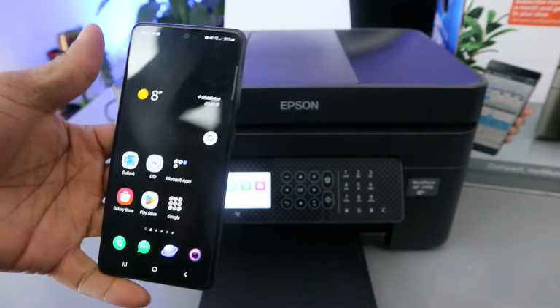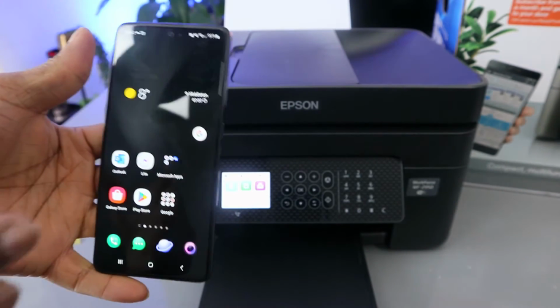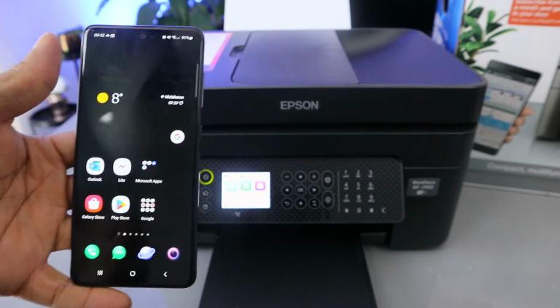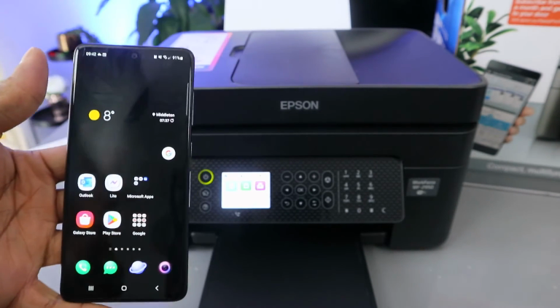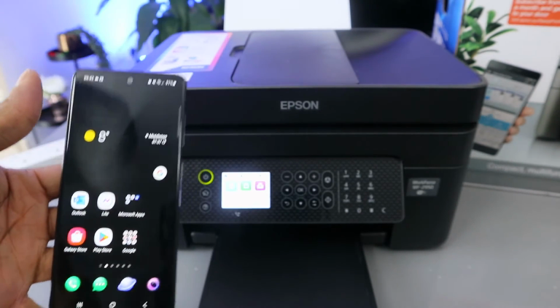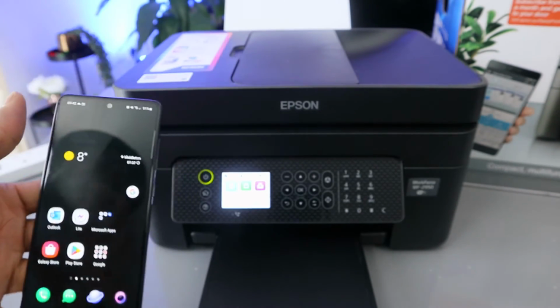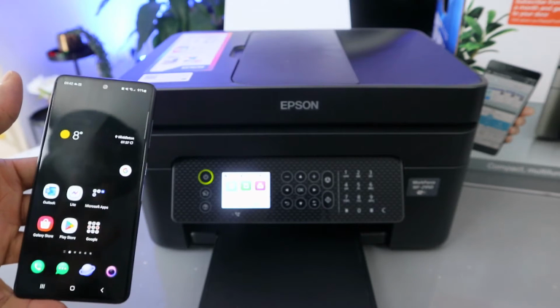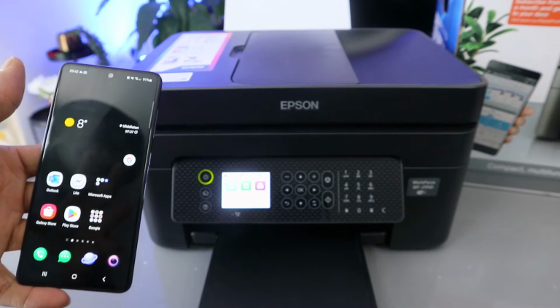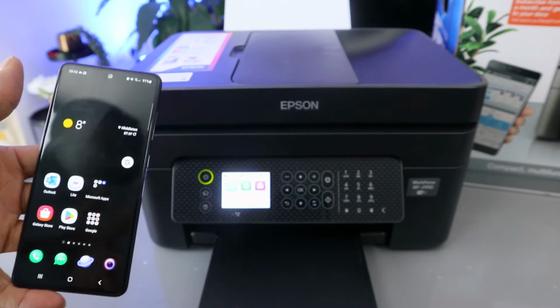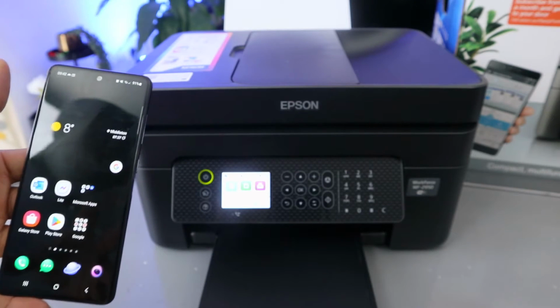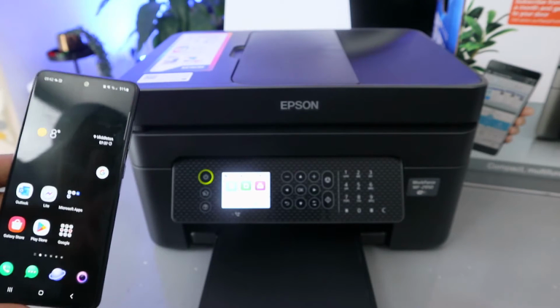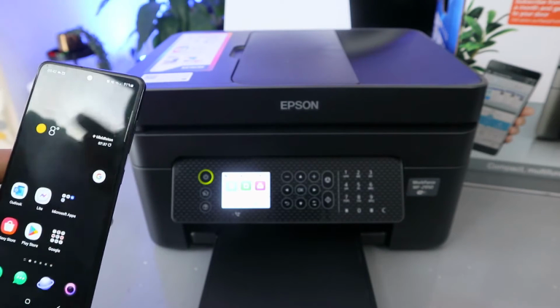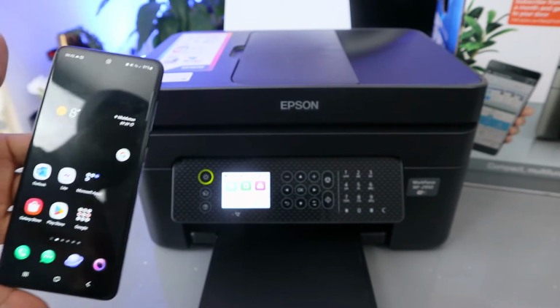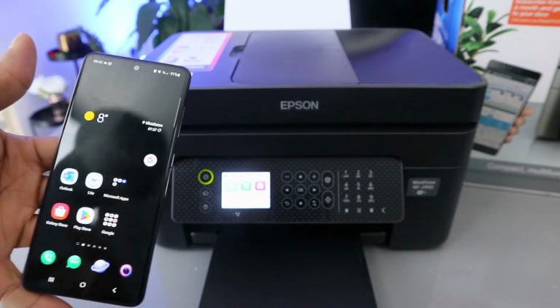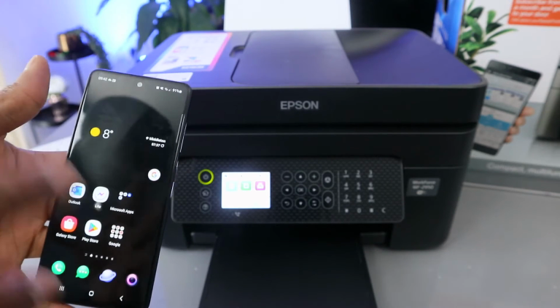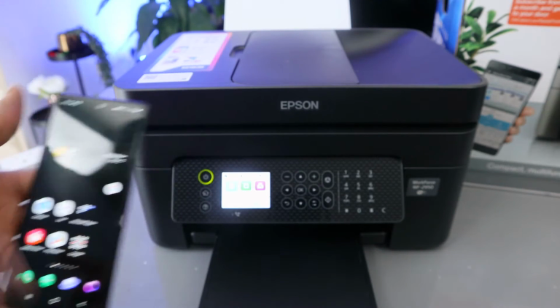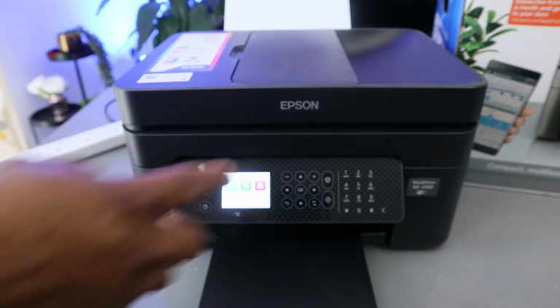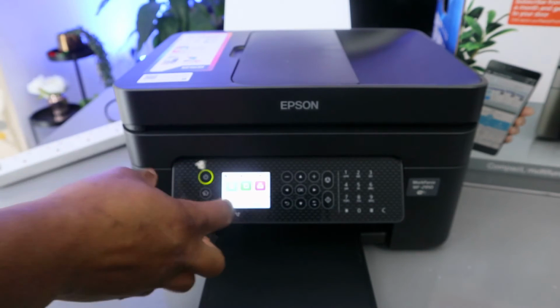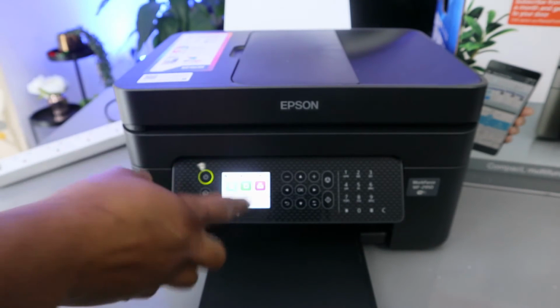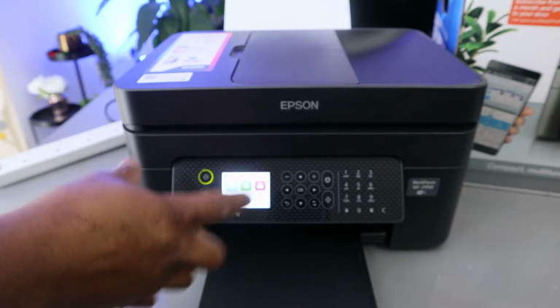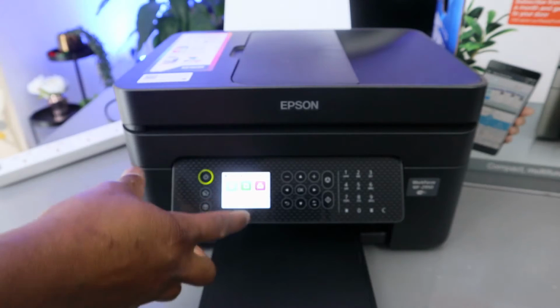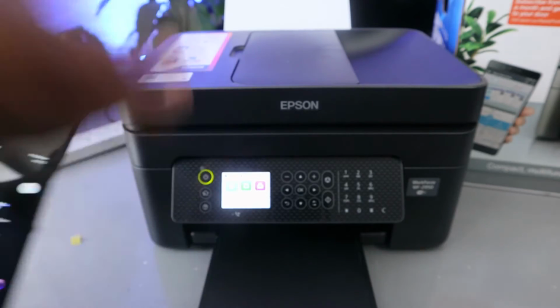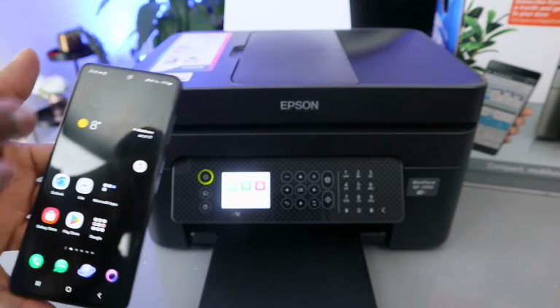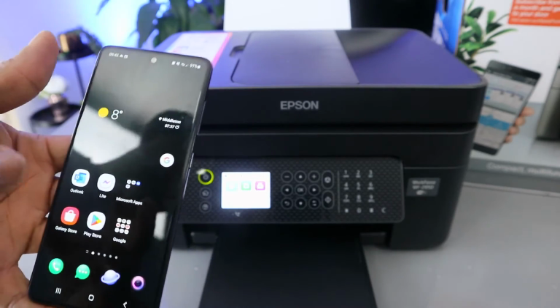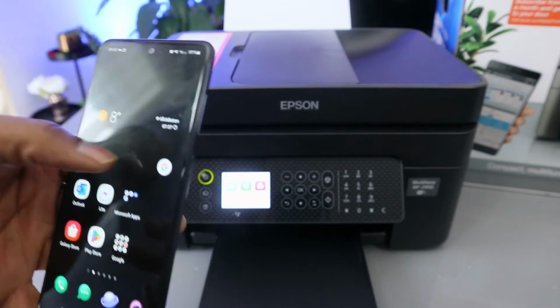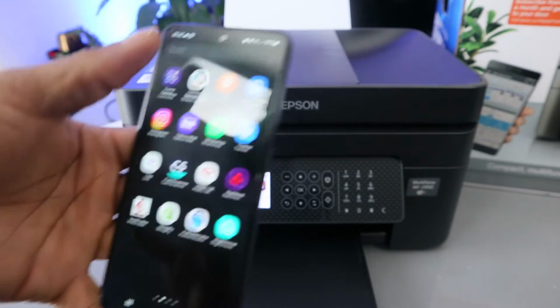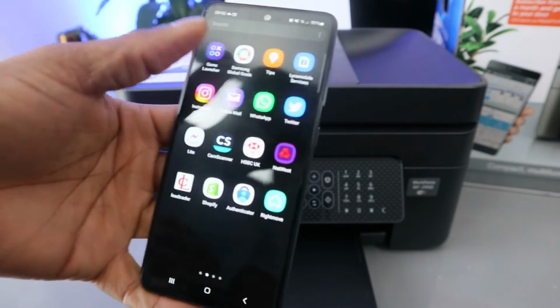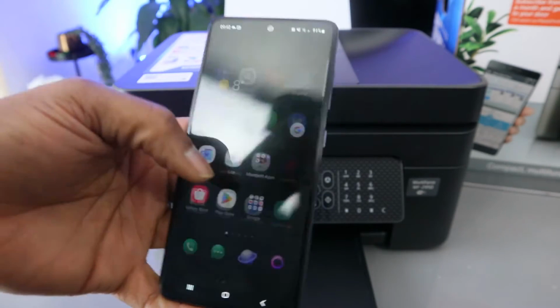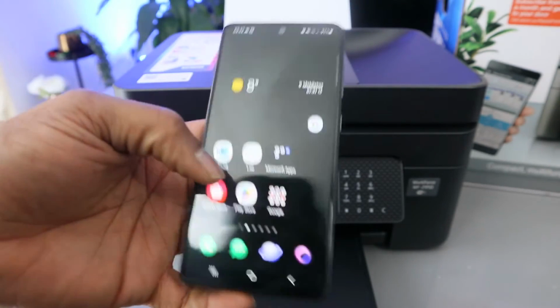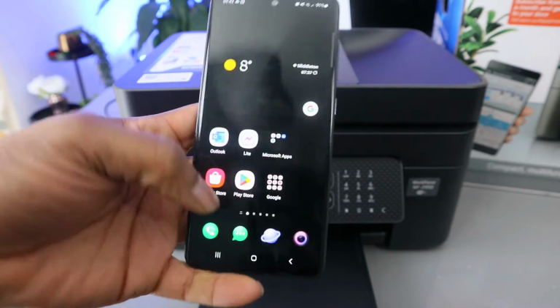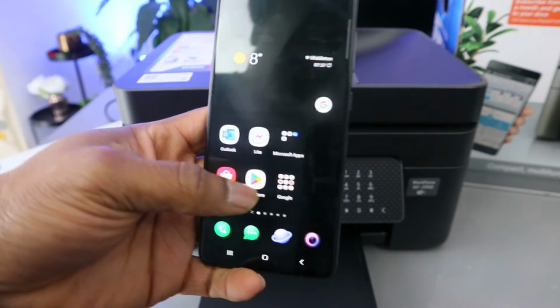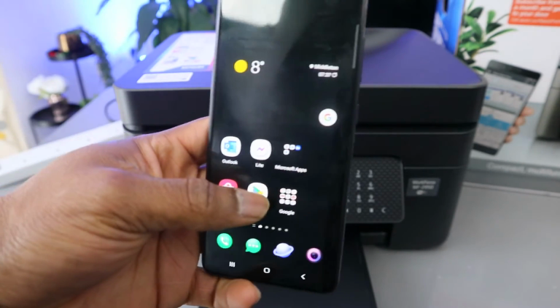What I'm going to do is use my mobile device to try to find this printer. If we are not able to see it, then we'll connect the printer to the Wi-Fi network and then add it to the mobile device. So what we're going to do now is go to the Play Store.